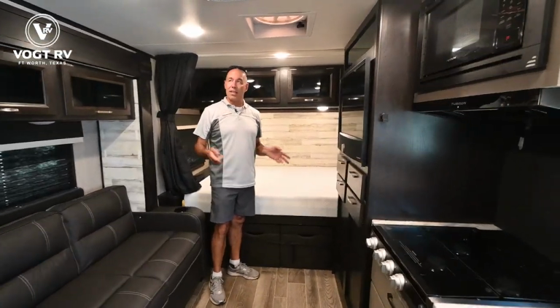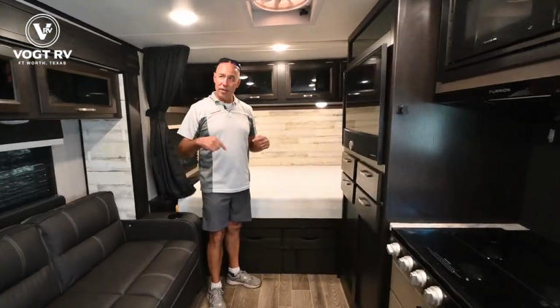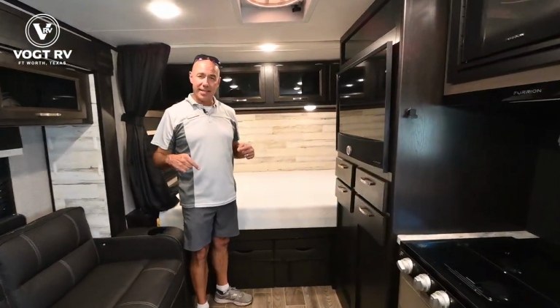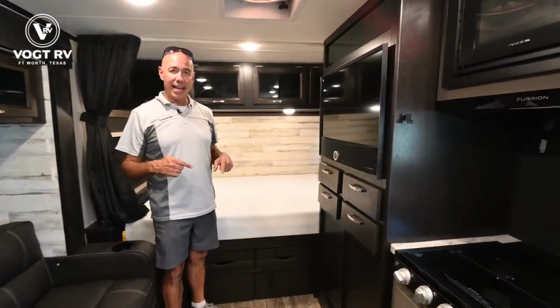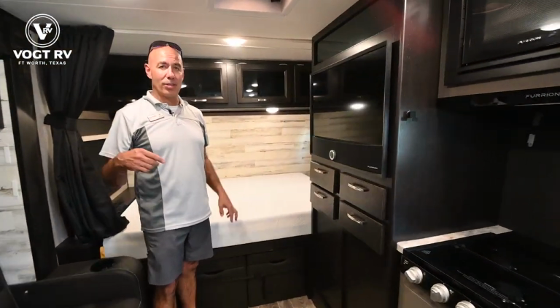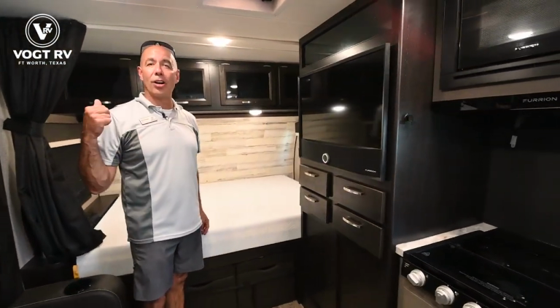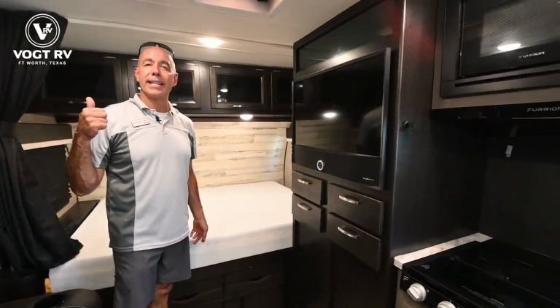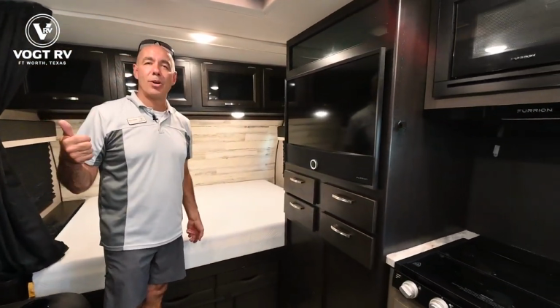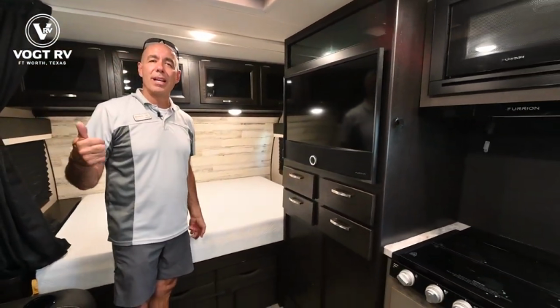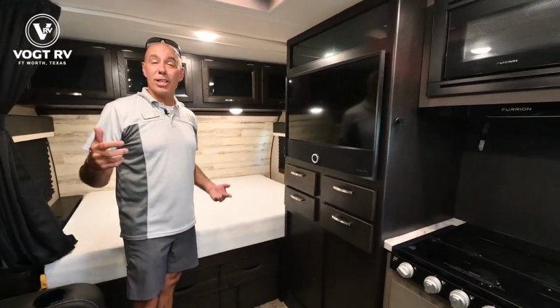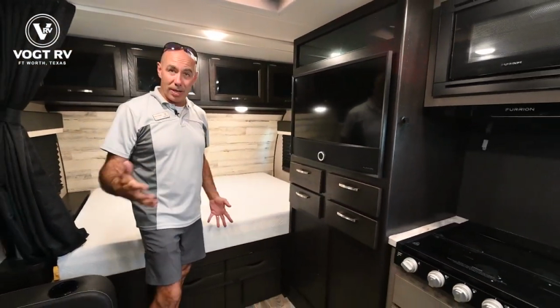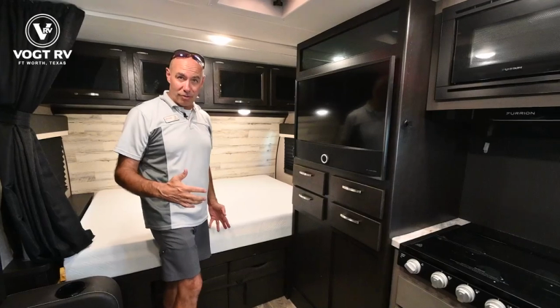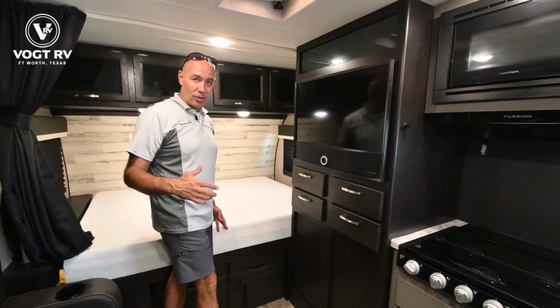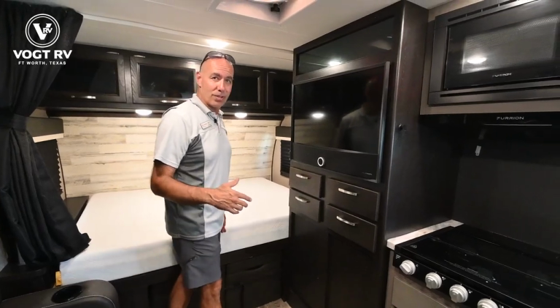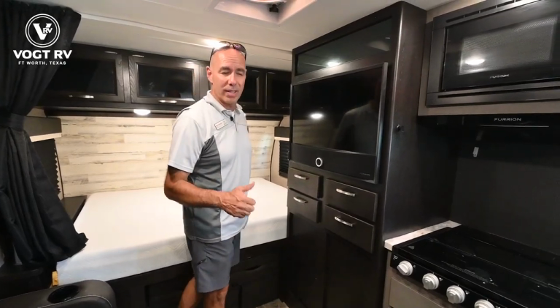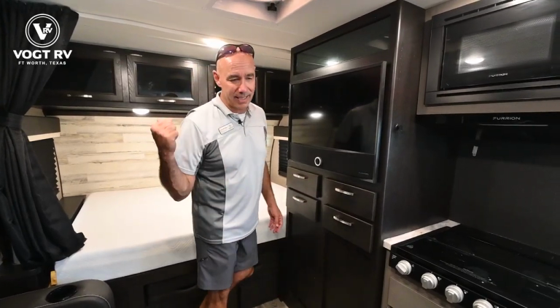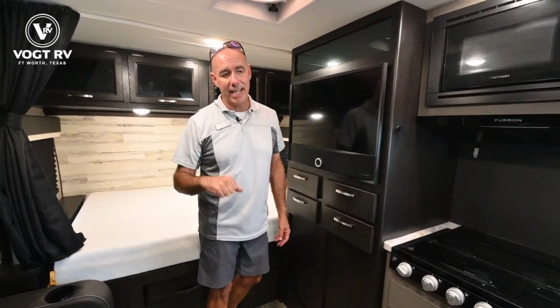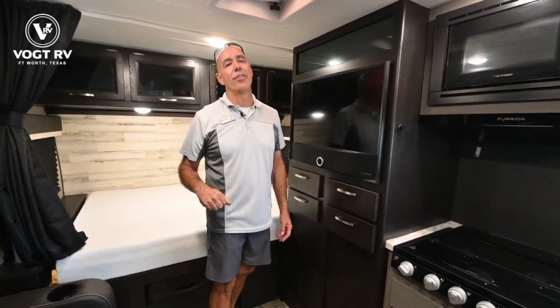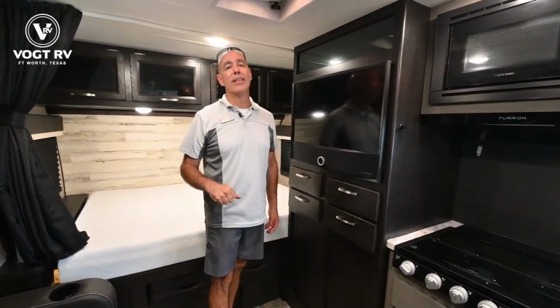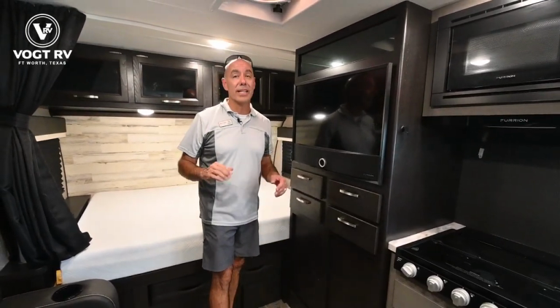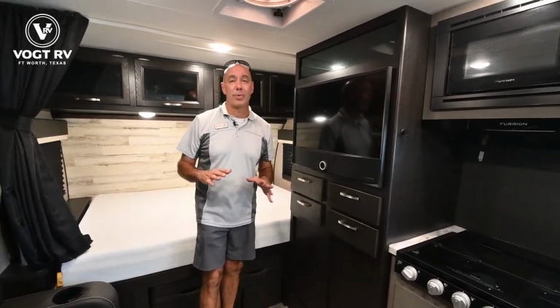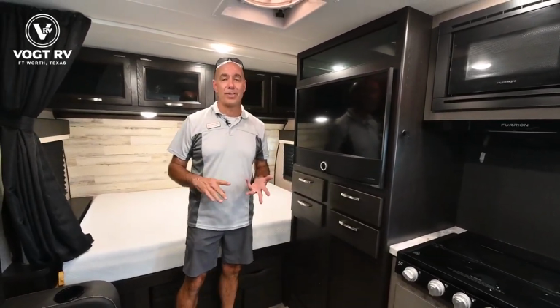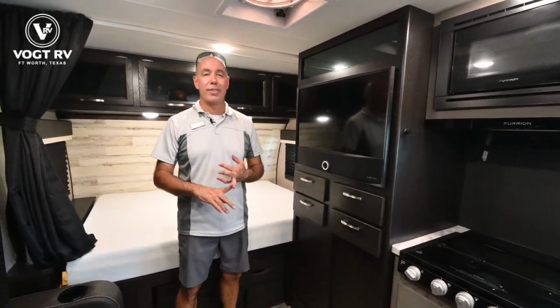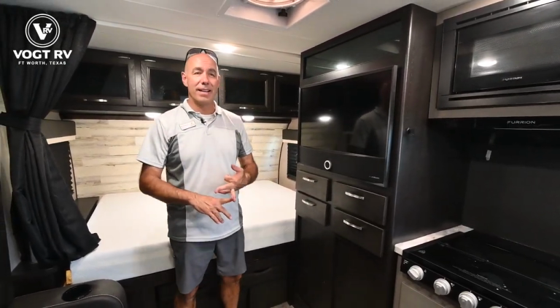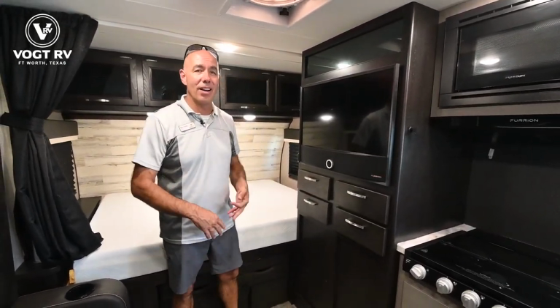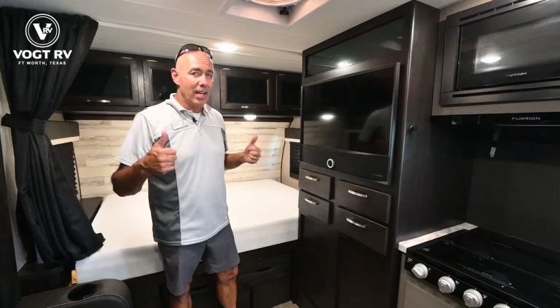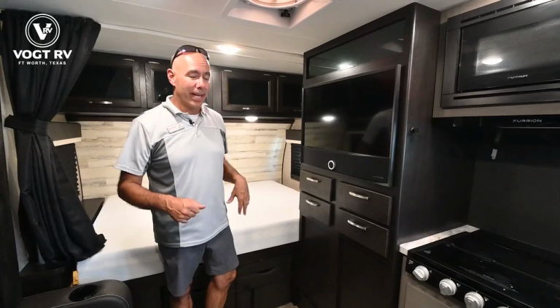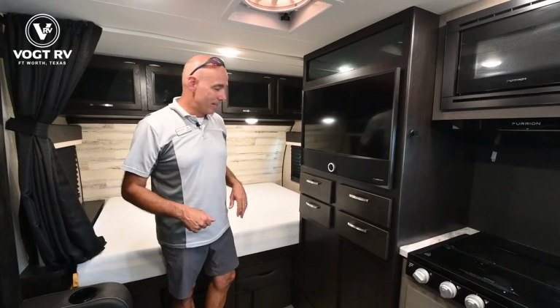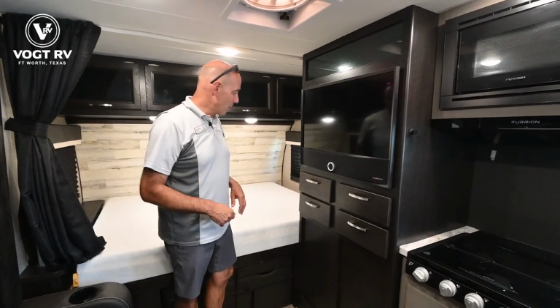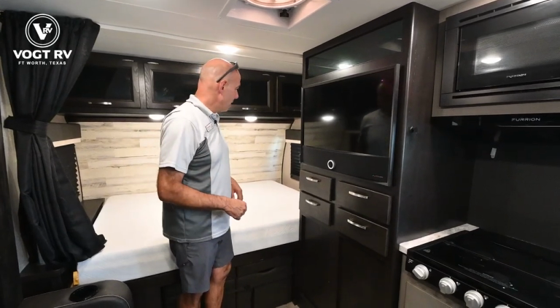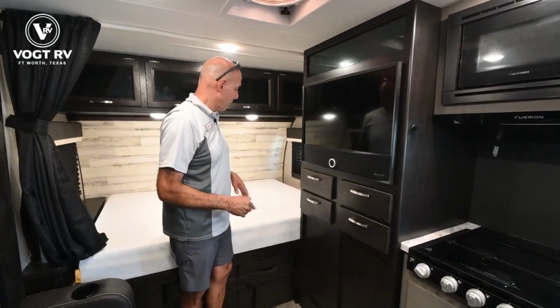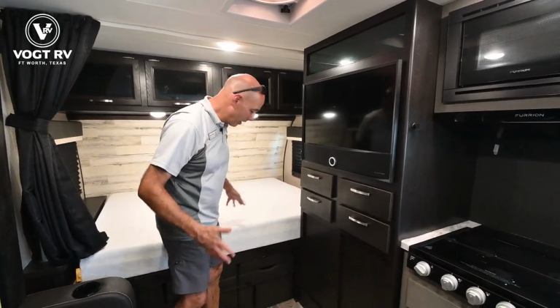This unit does not have solar on it at the moment, but it's prepped for solar. So if you want to take this off-grid and really prep yourself for that scenario, we can add solar for you.